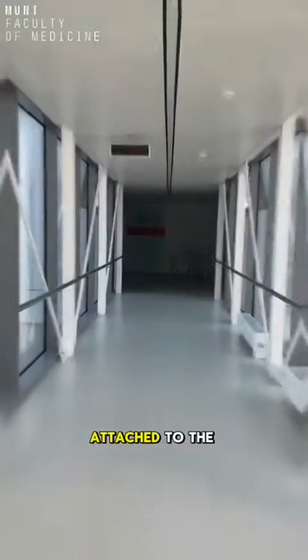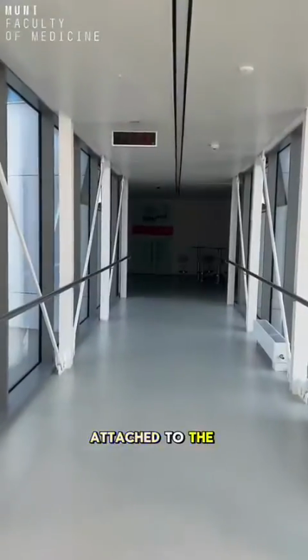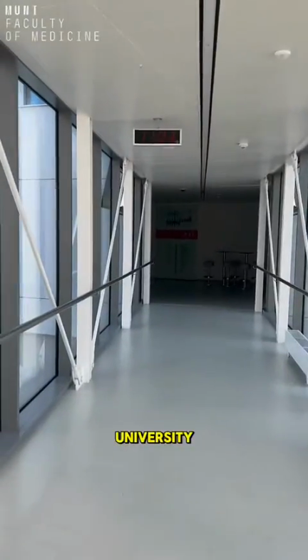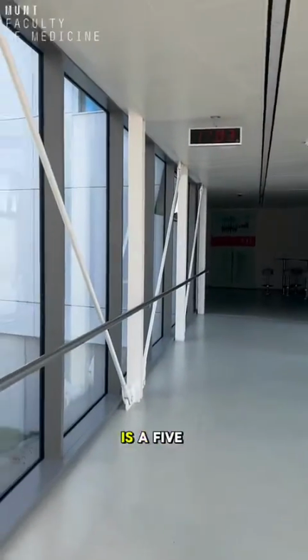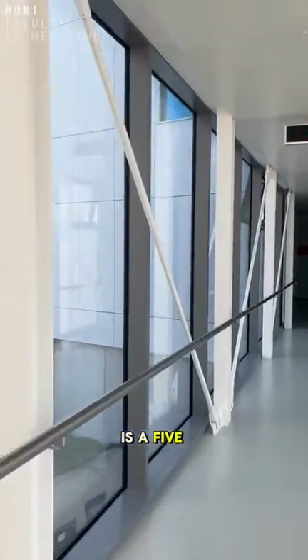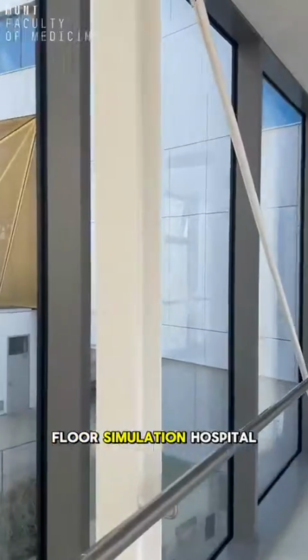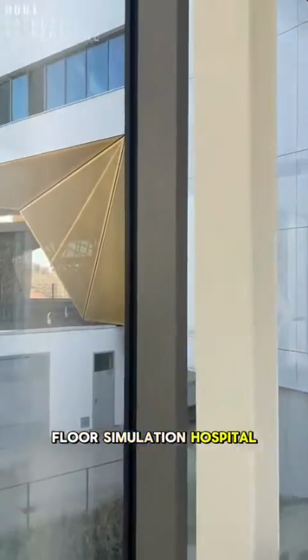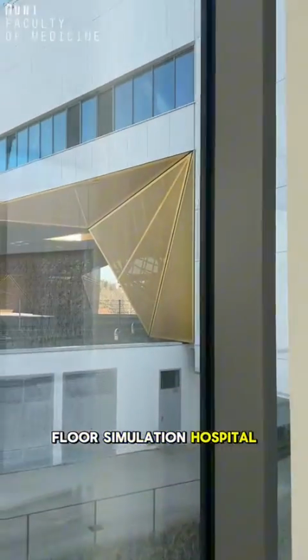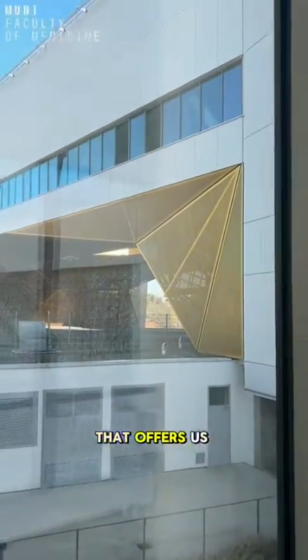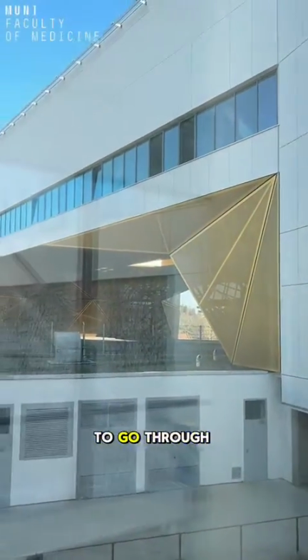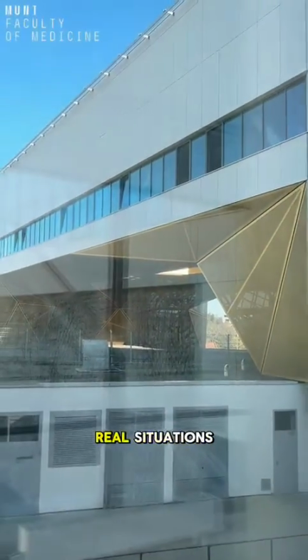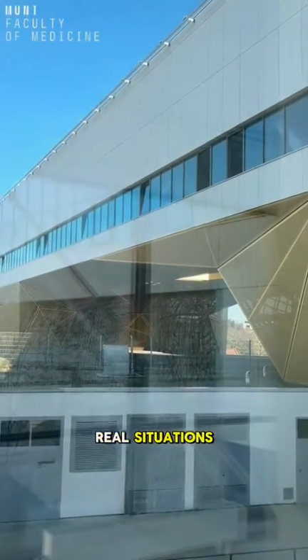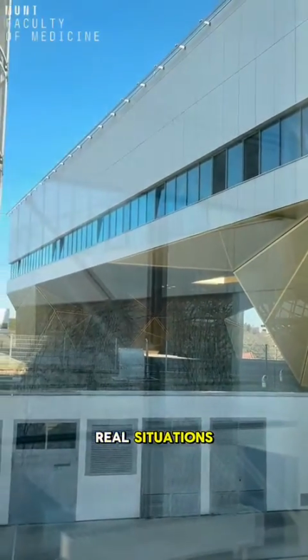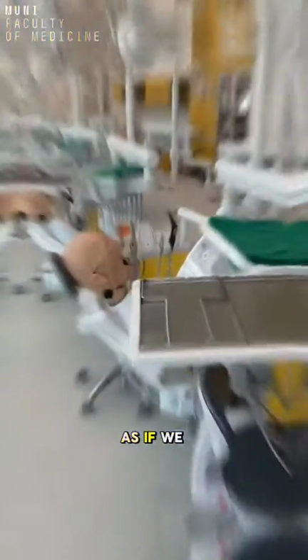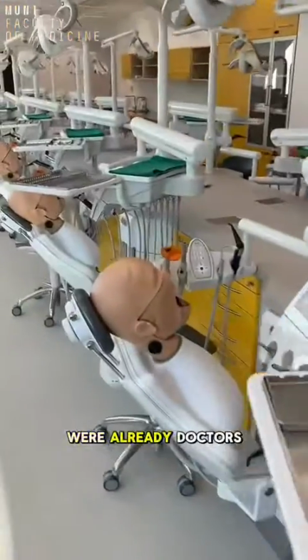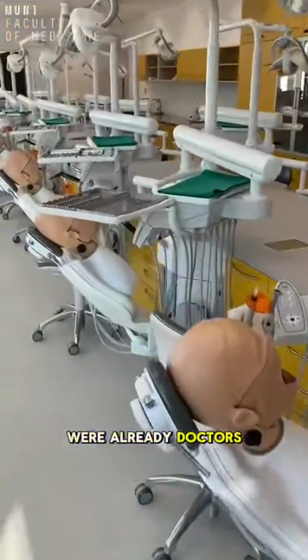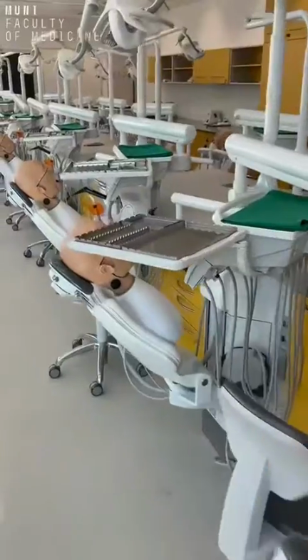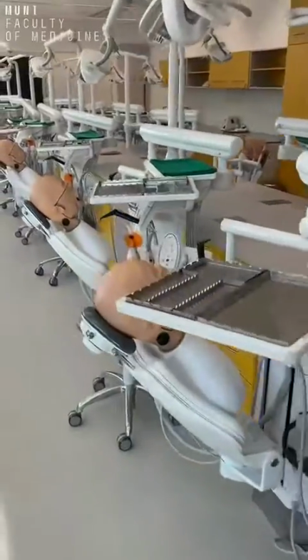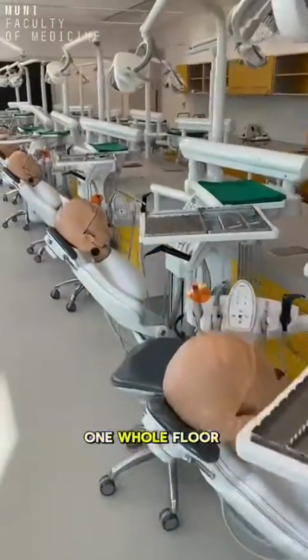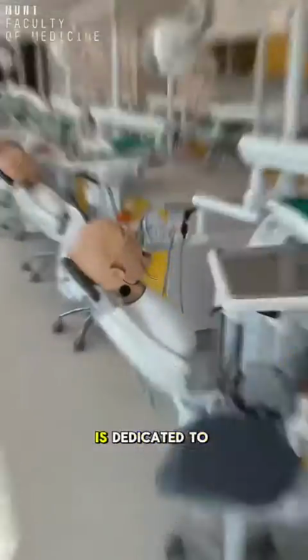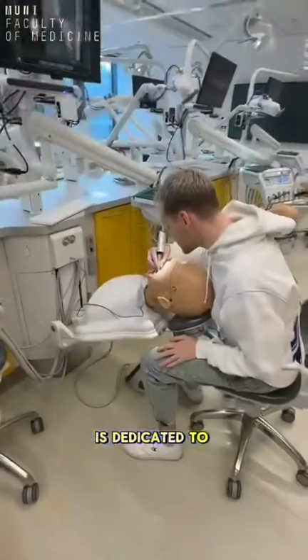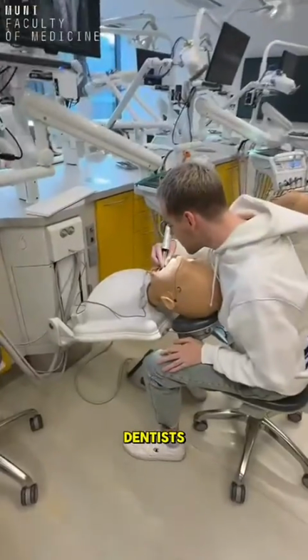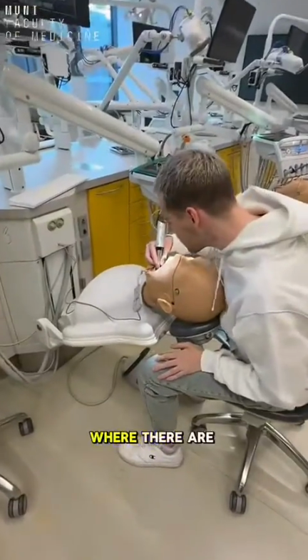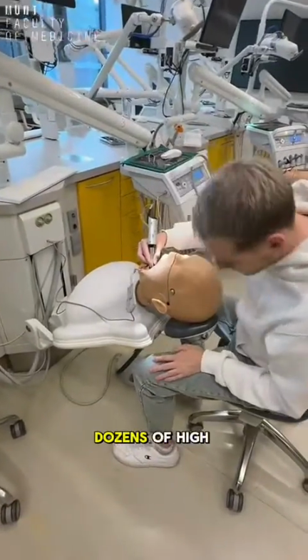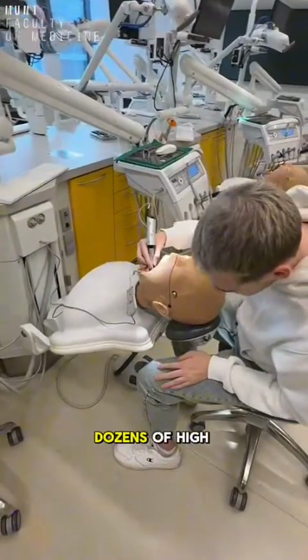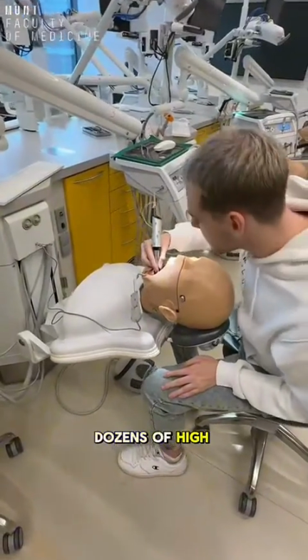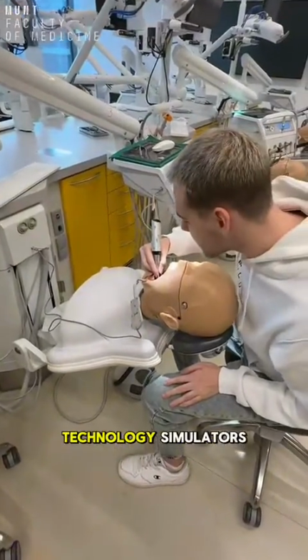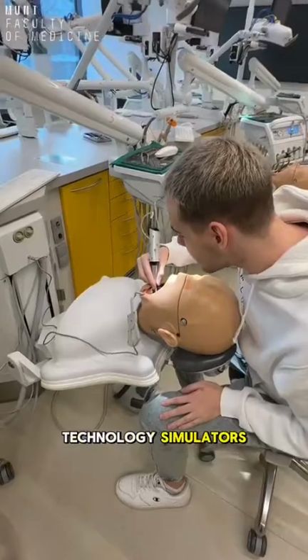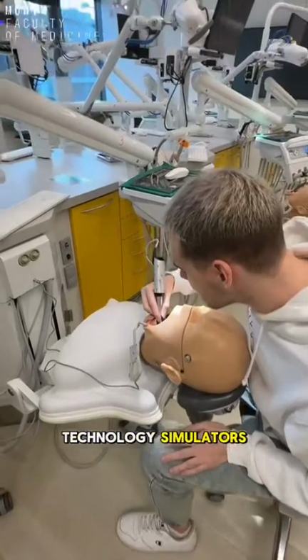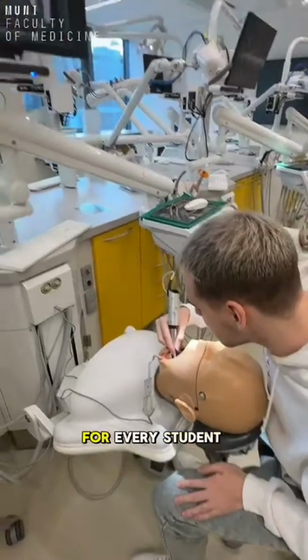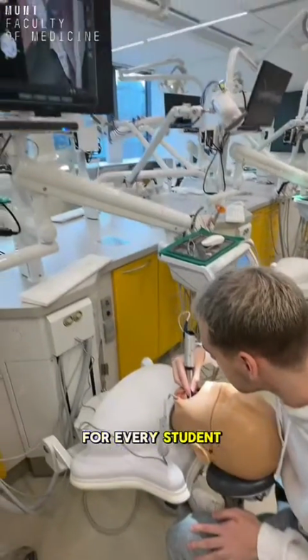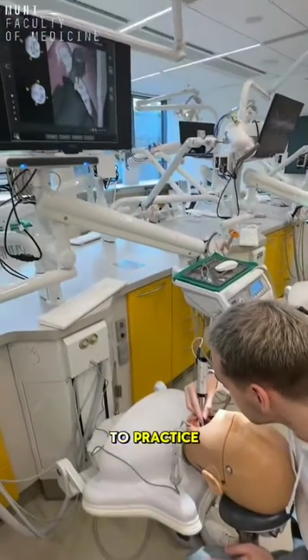Attached to the university is a five-floor simulation hospital that offers us the chance to go through real situations as if we were already doctors. One whole floor is dedicated to dentists, where there are dozens of high-technology simulators for every student to practice.